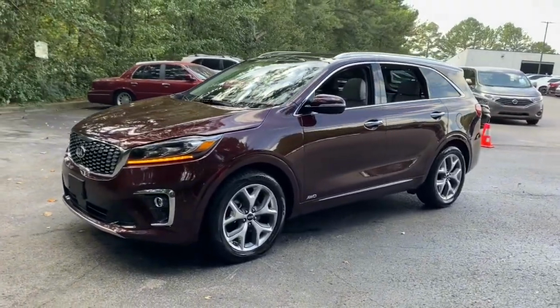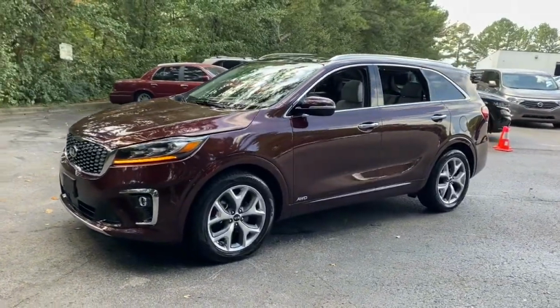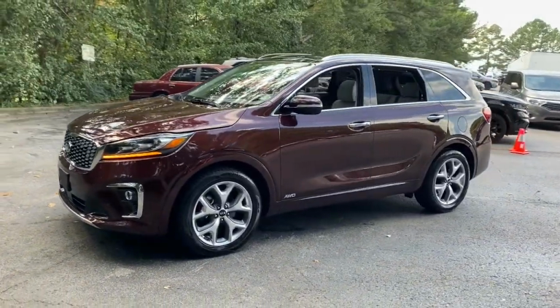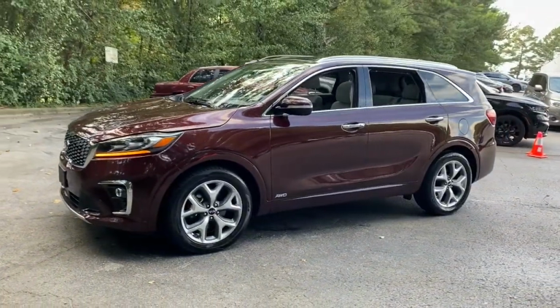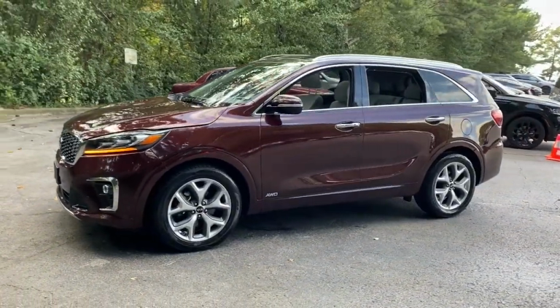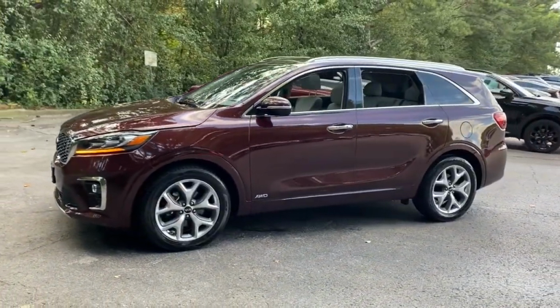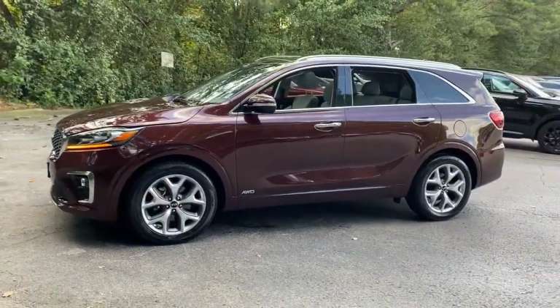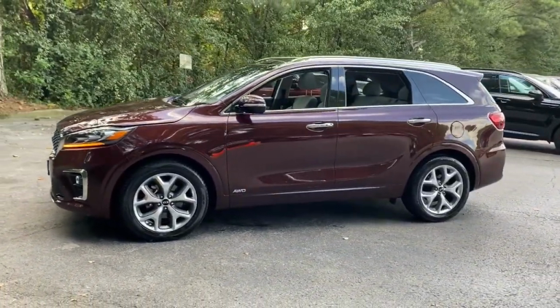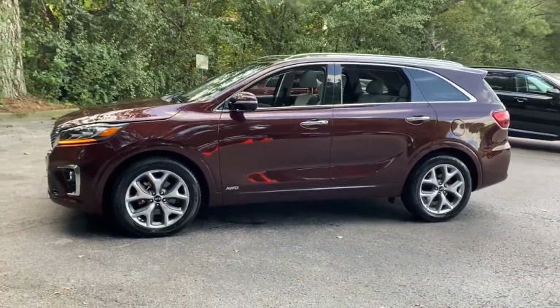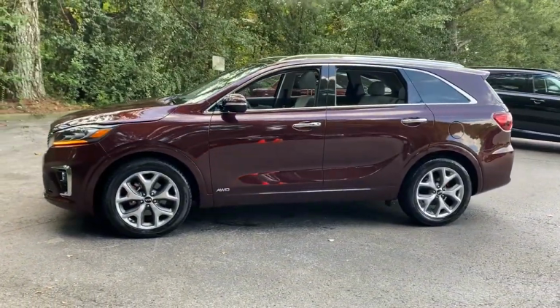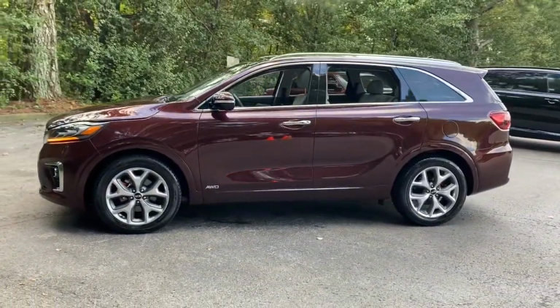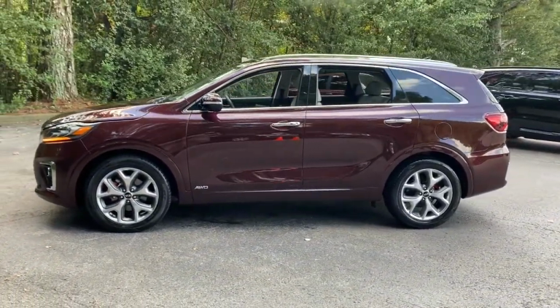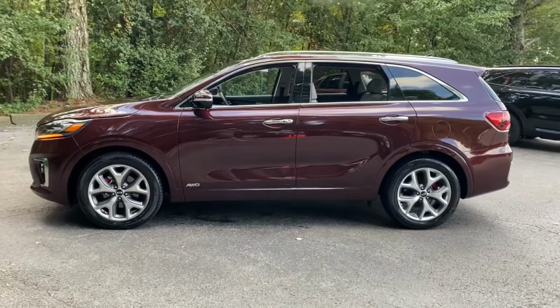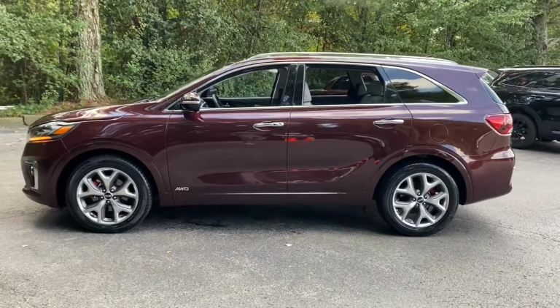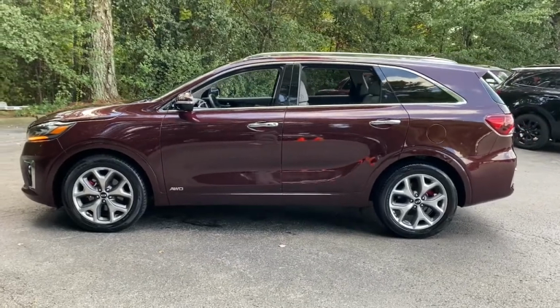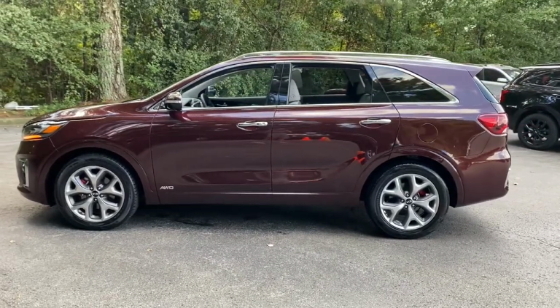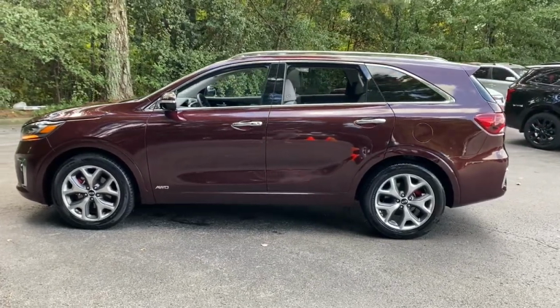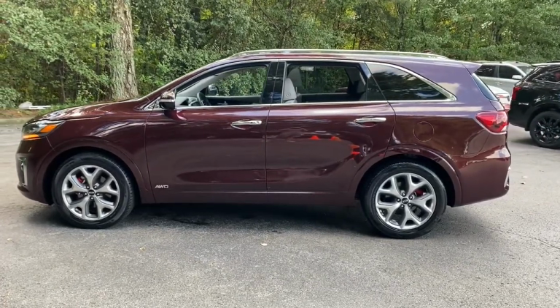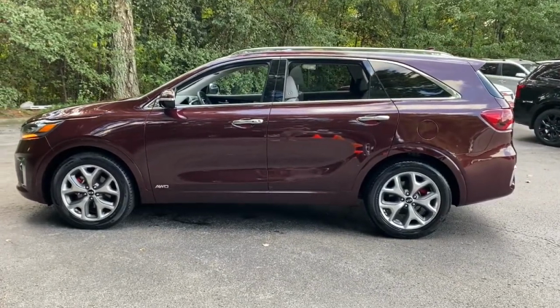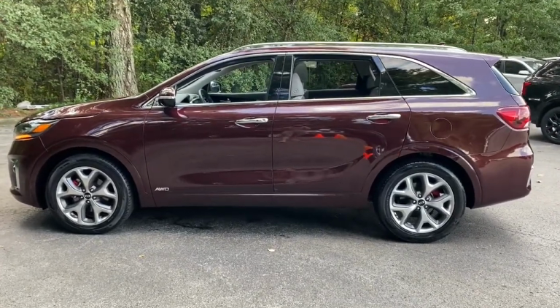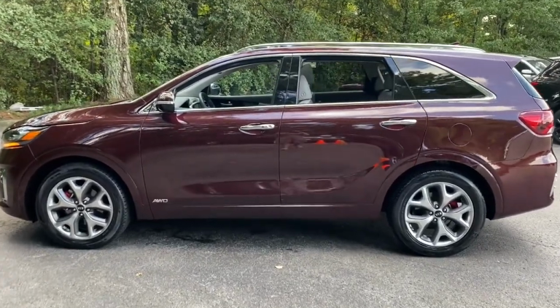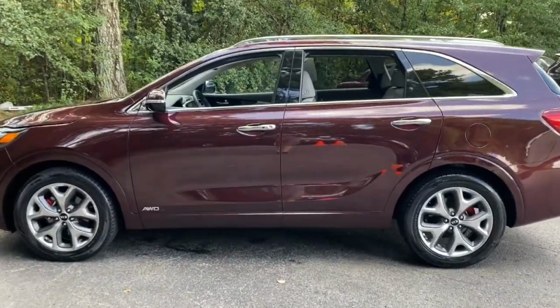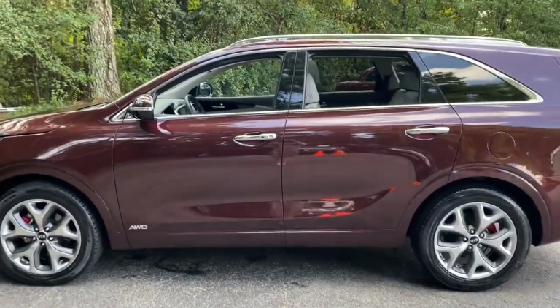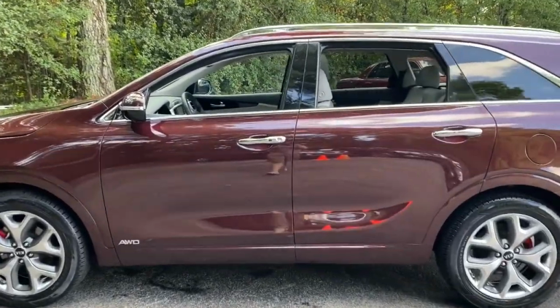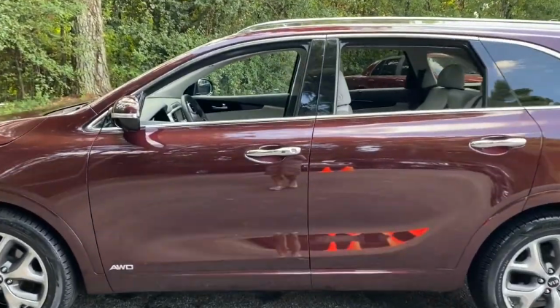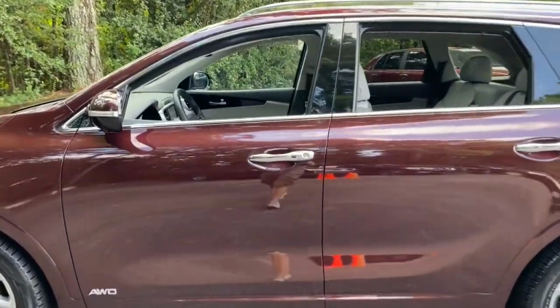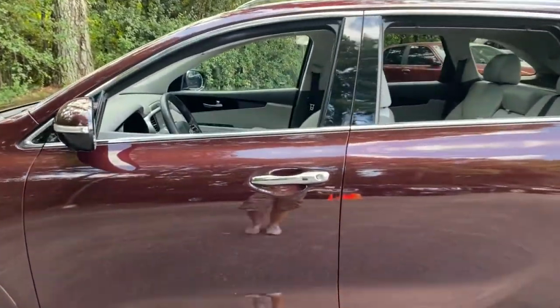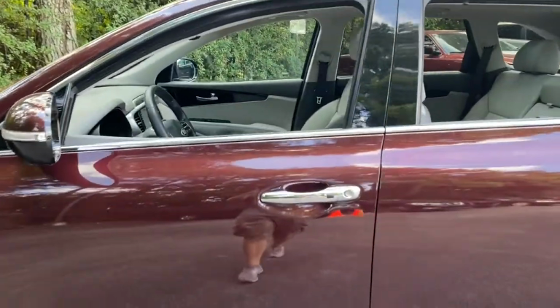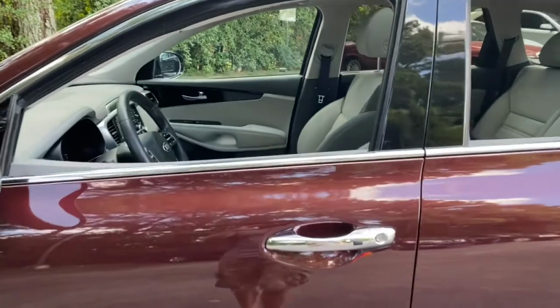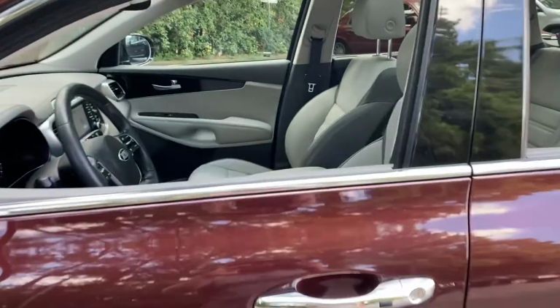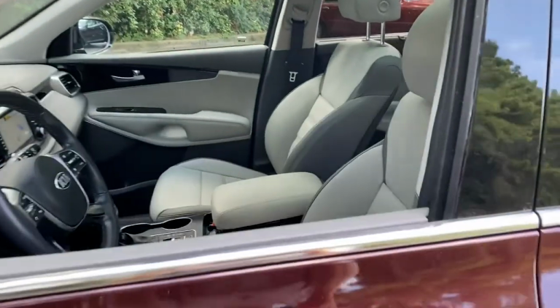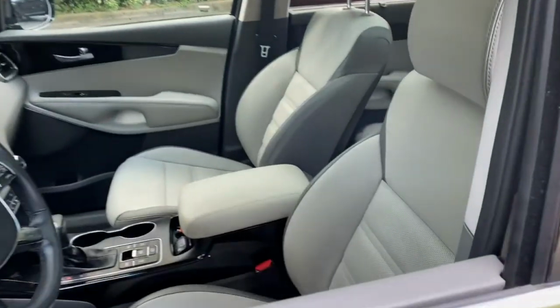Answer the call to adventure in this sleek Sorento. Prepare to fall in love with its spacious cabin with comfortable seating for 7, its super smooth ride, and its standard infotainment system.